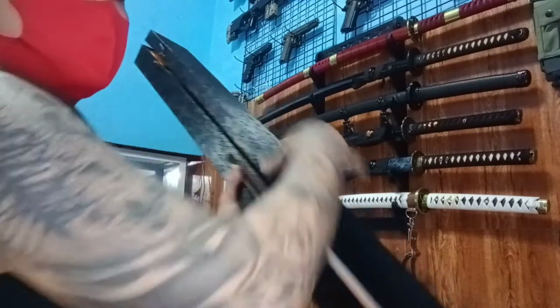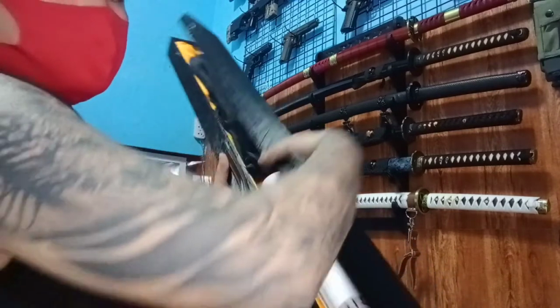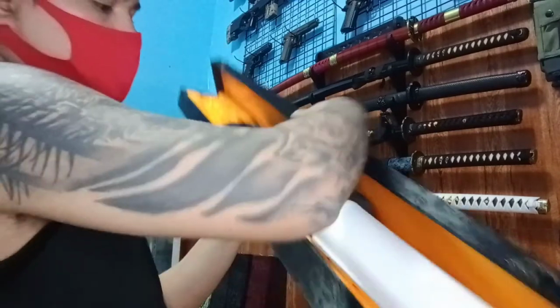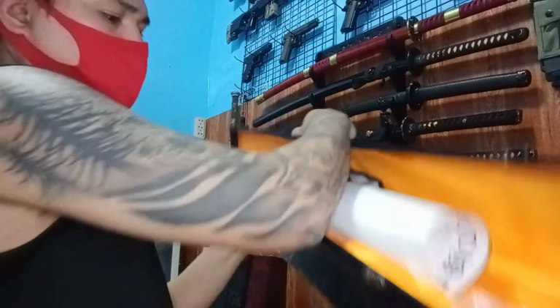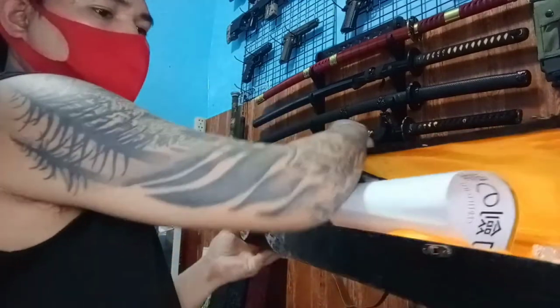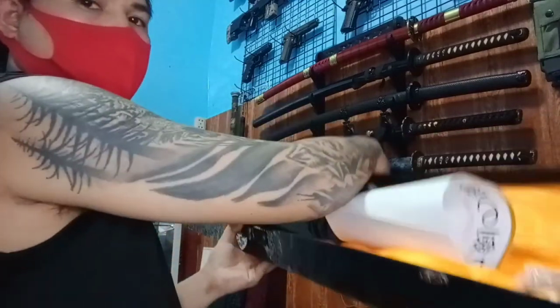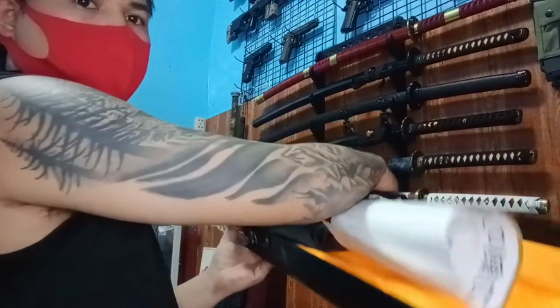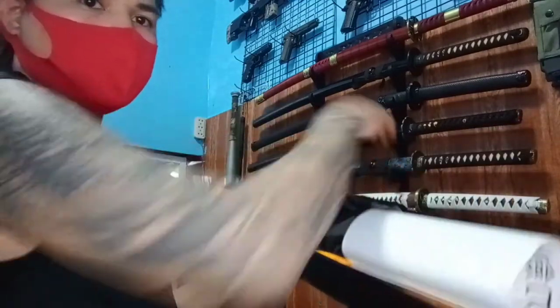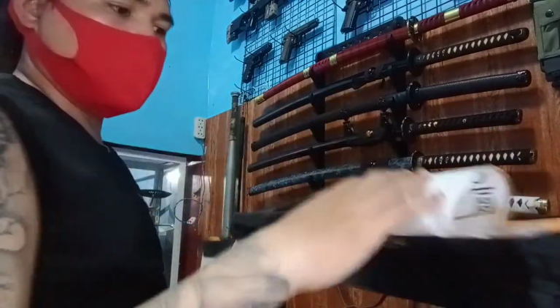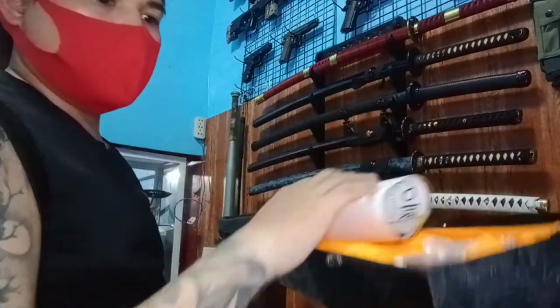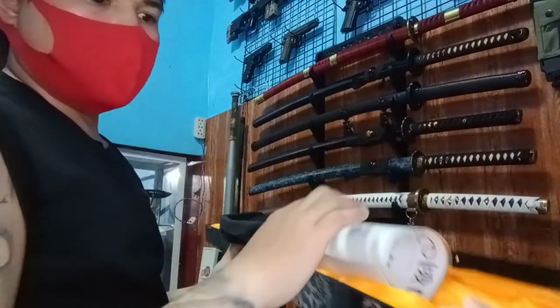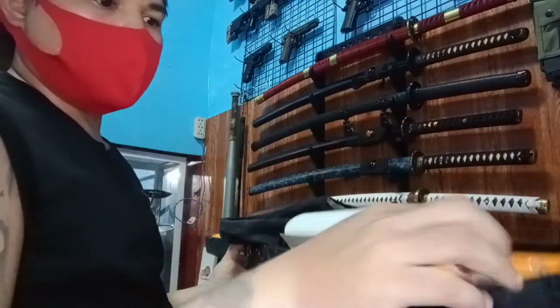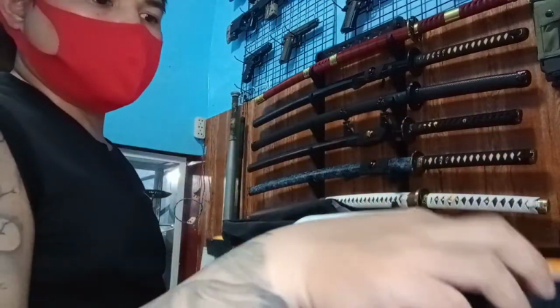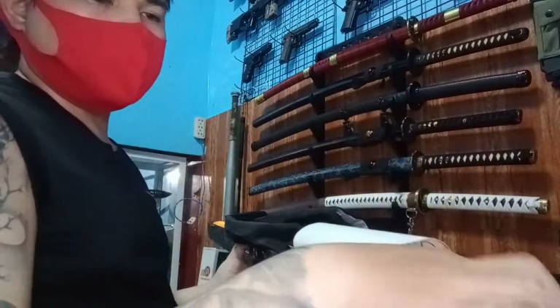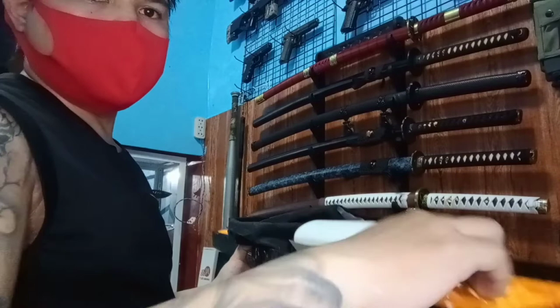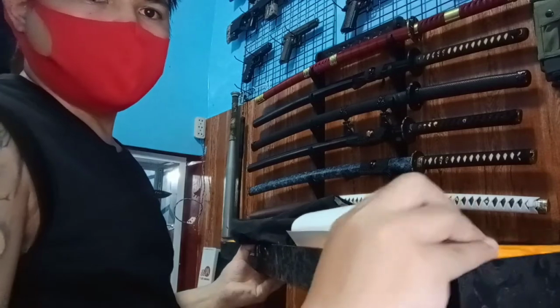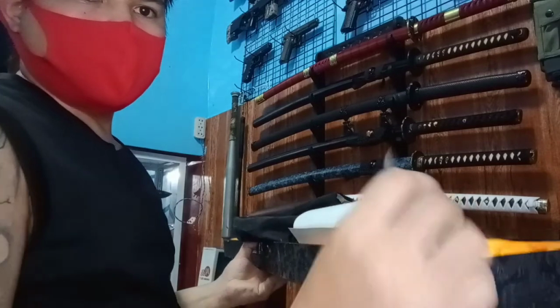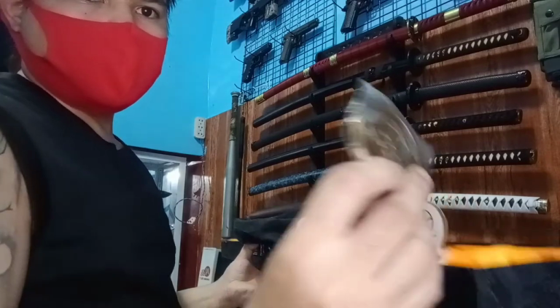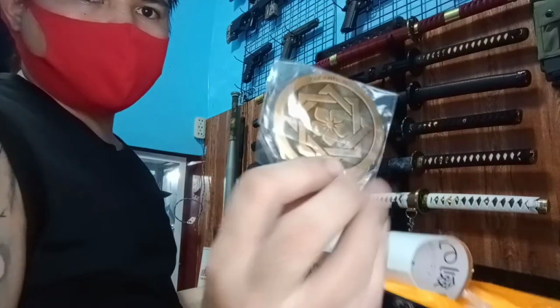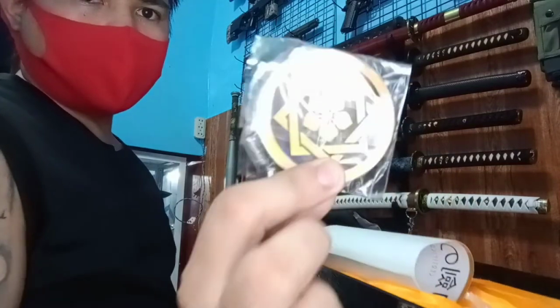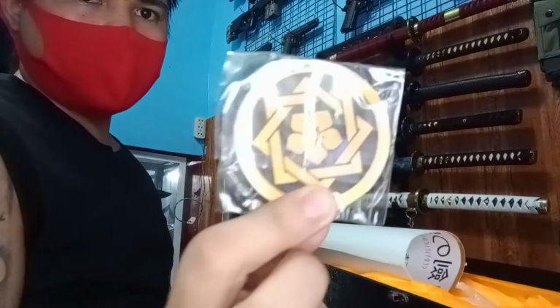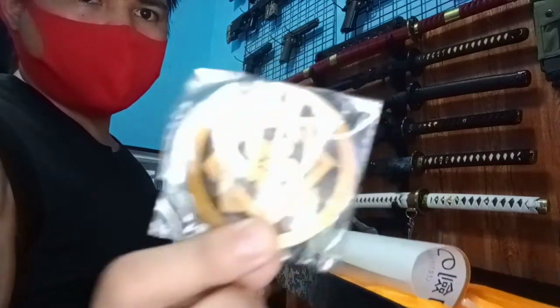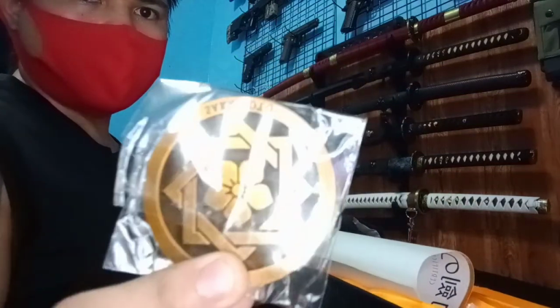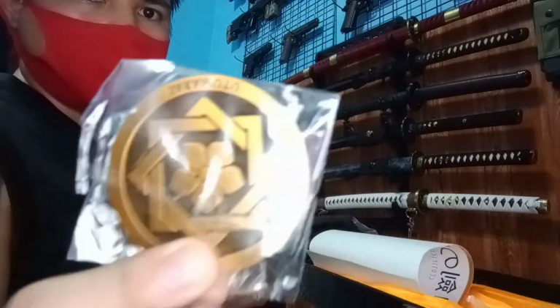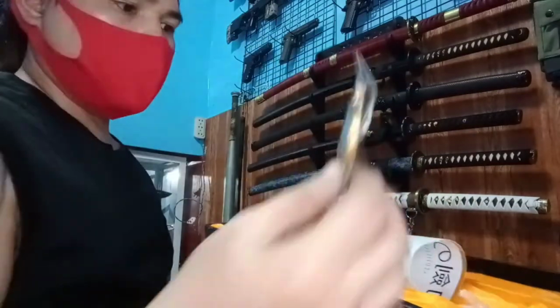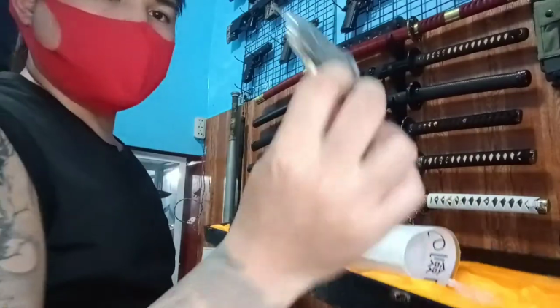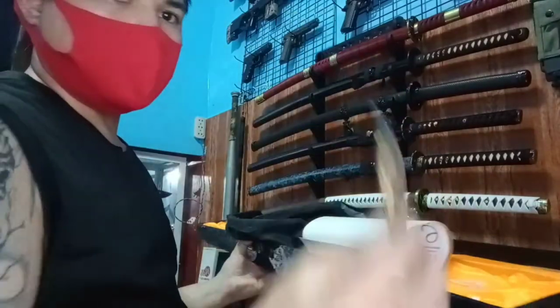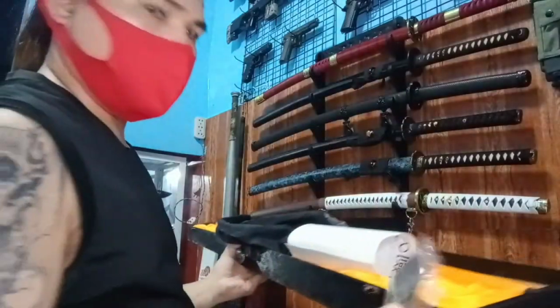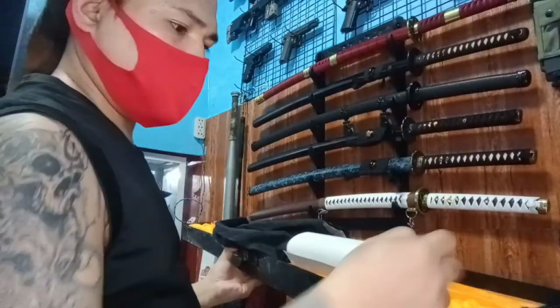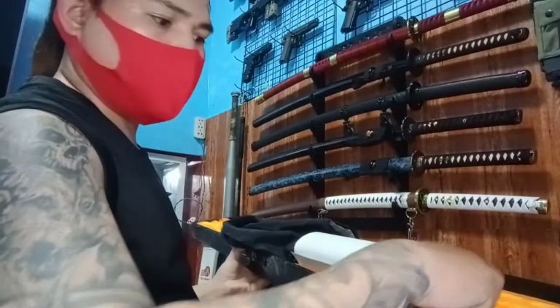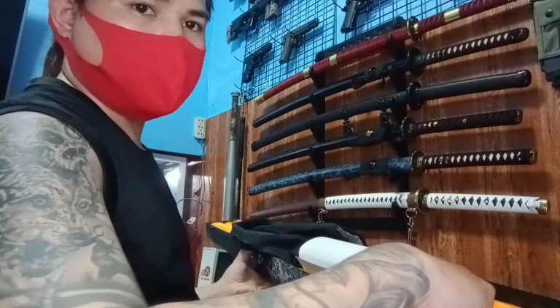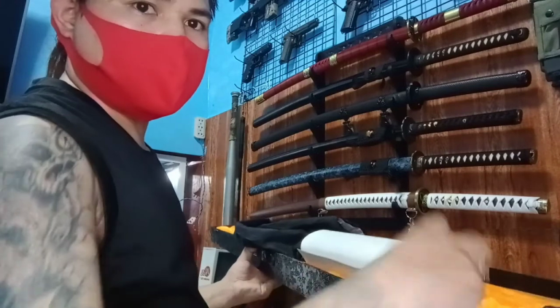May kasama siyang certification, saka may kasama siyang badge — parang coin nila. Pakita ko sa inyo. May kasama rin siyang stand.